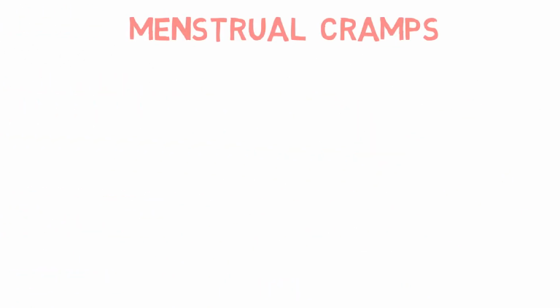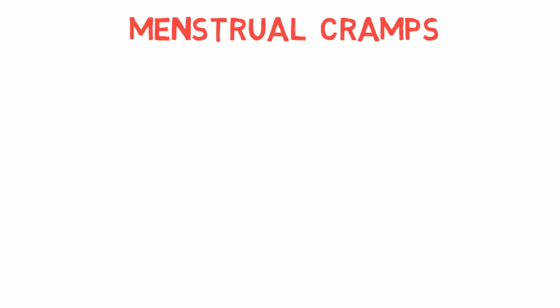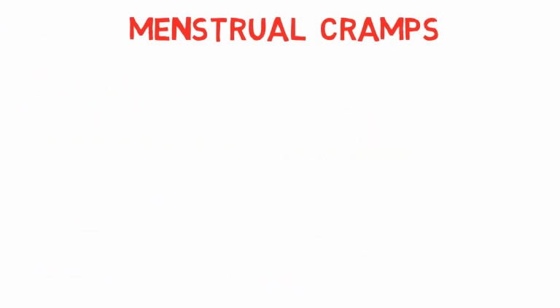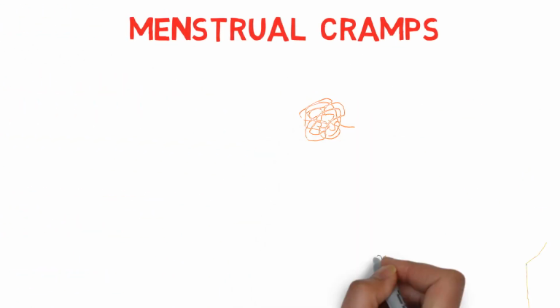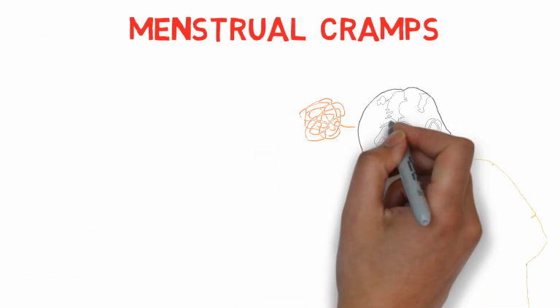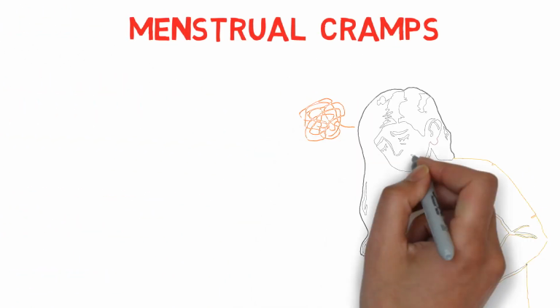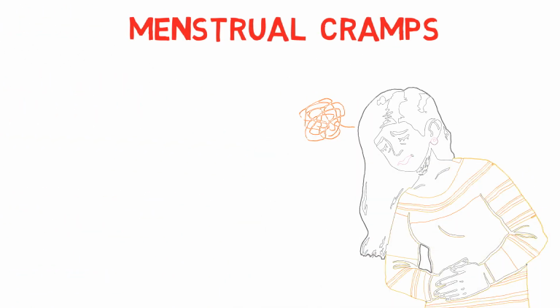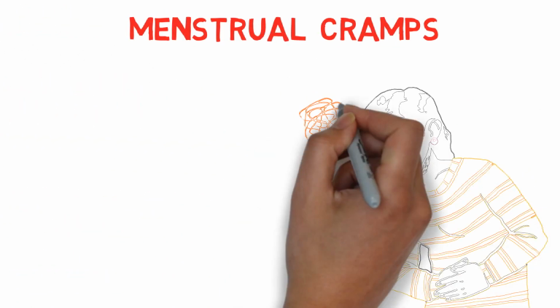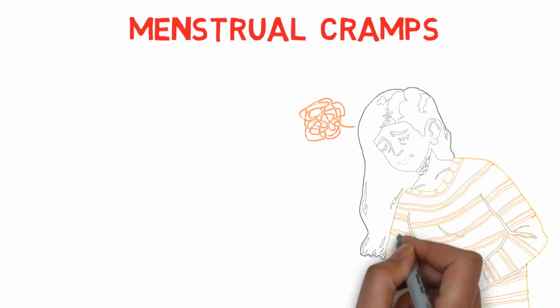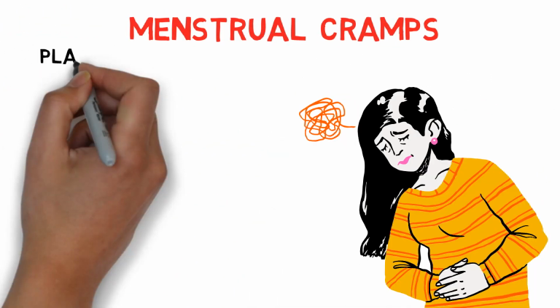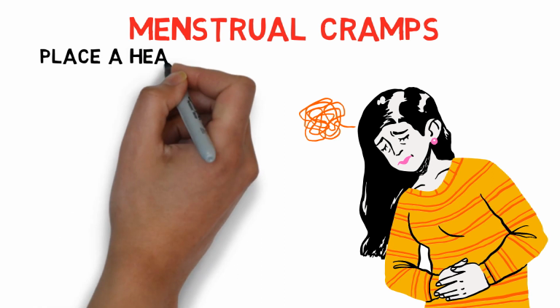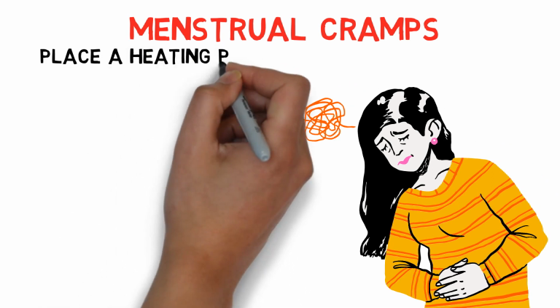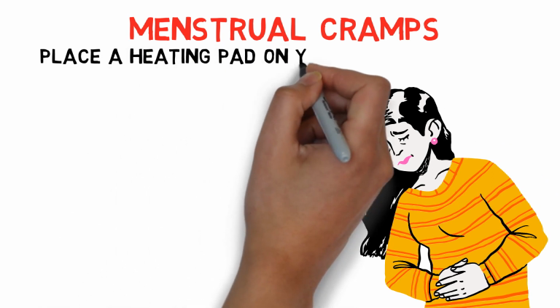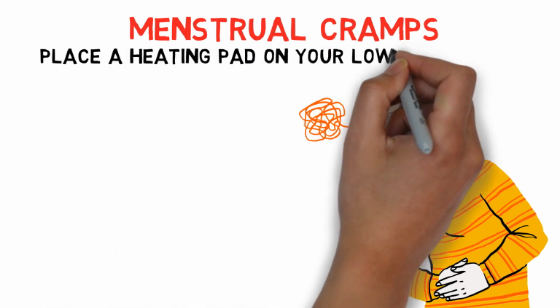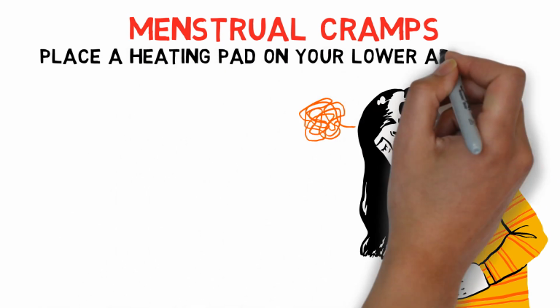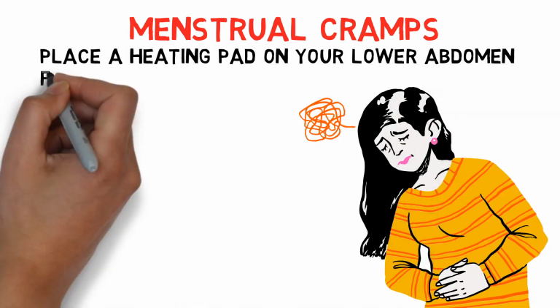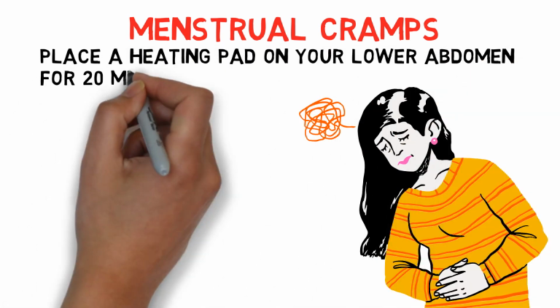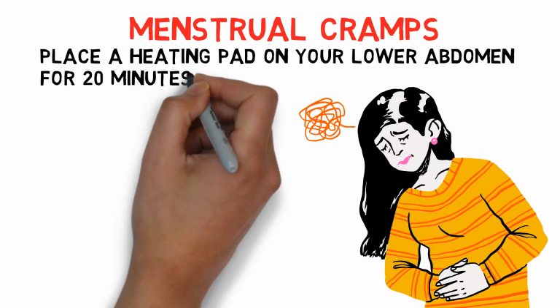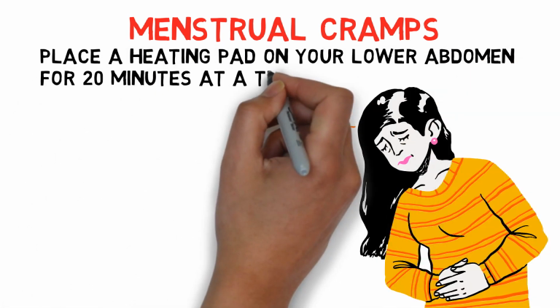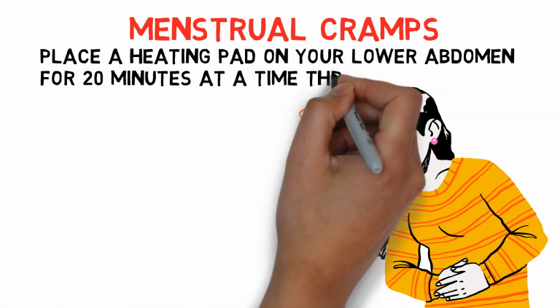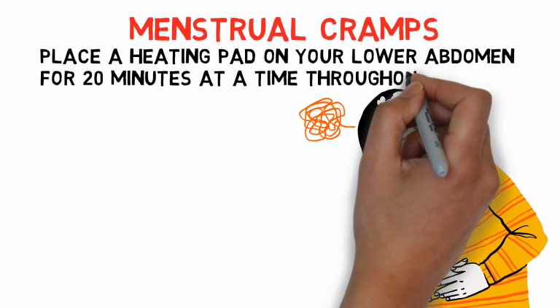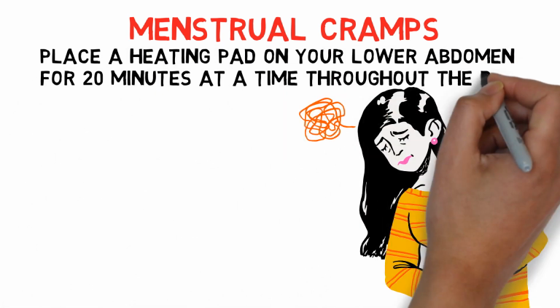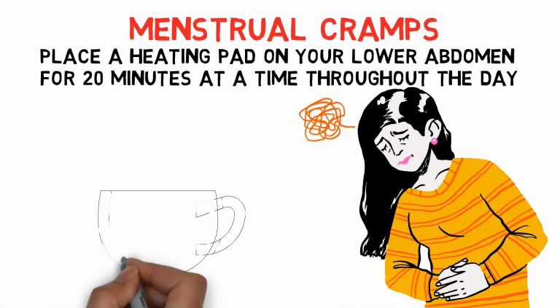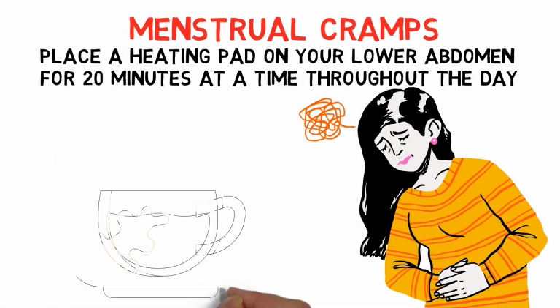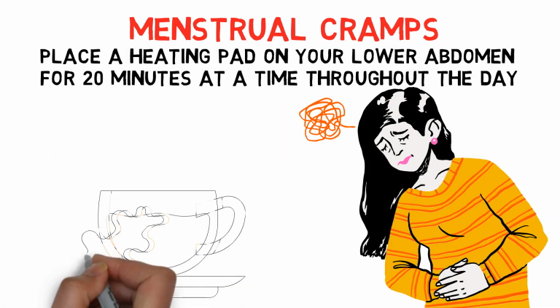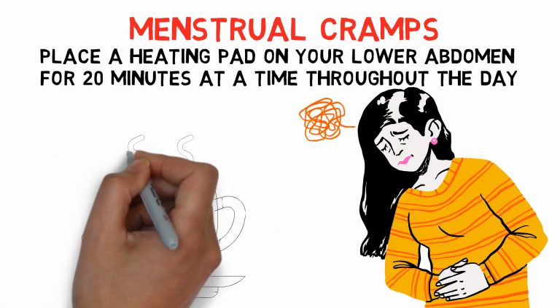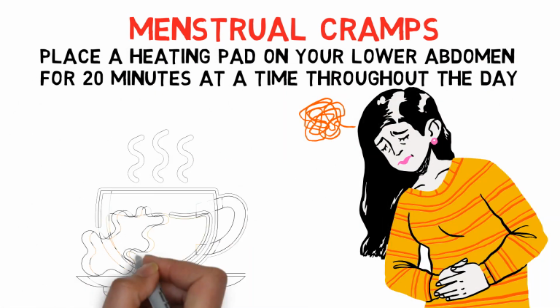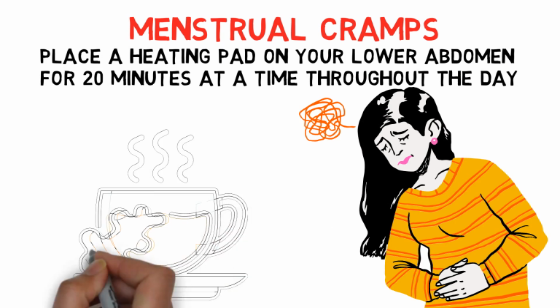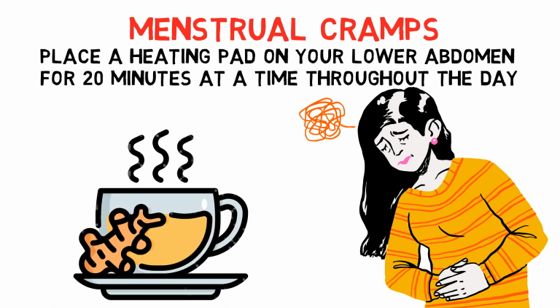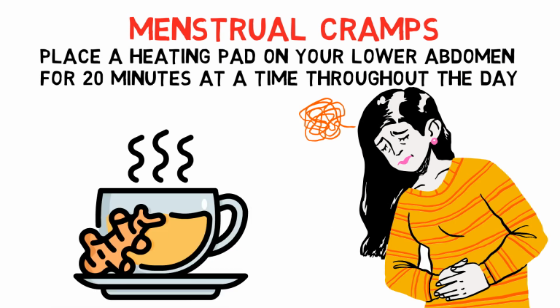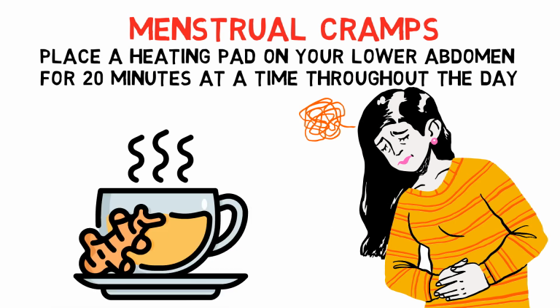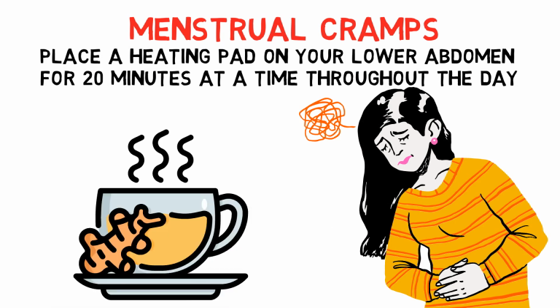Menstrual cramps: To ease menstrual cramps, place a heating pad on your lower abdomen for 20 minutes at a time throughout the day. Adding some ground ginger to your tea can also help.